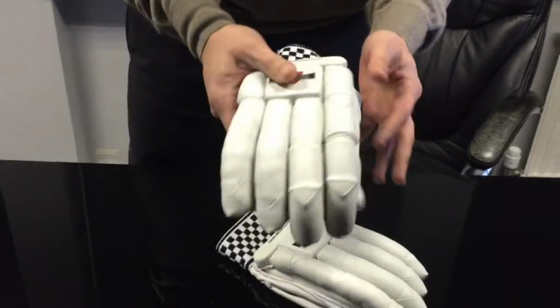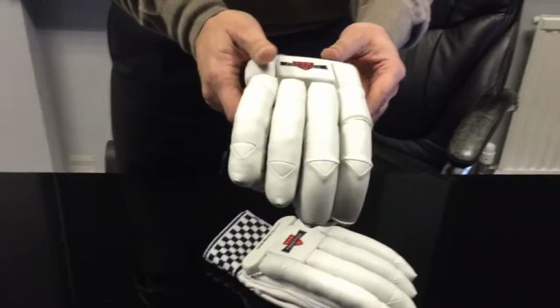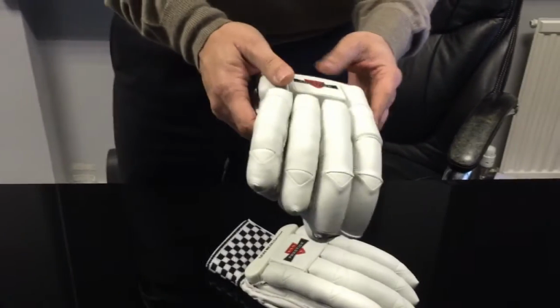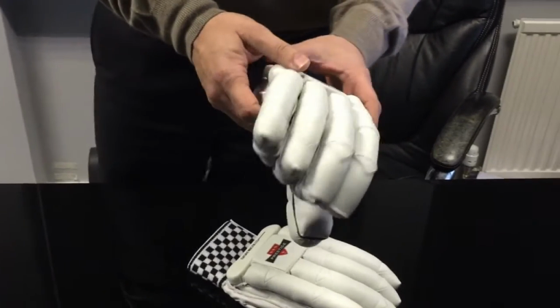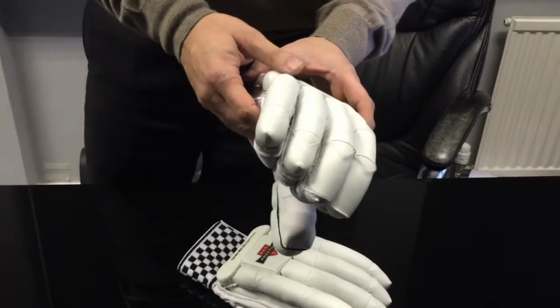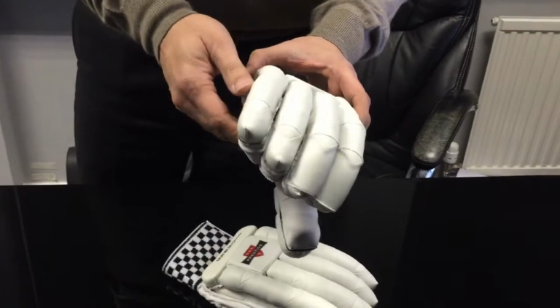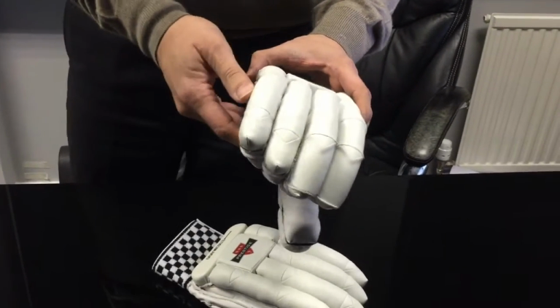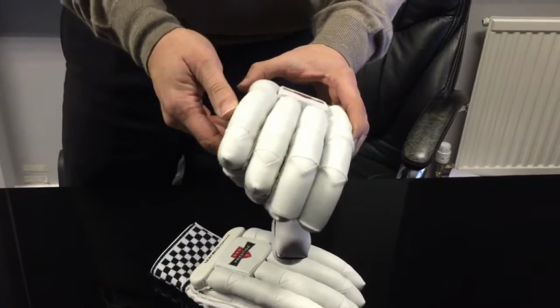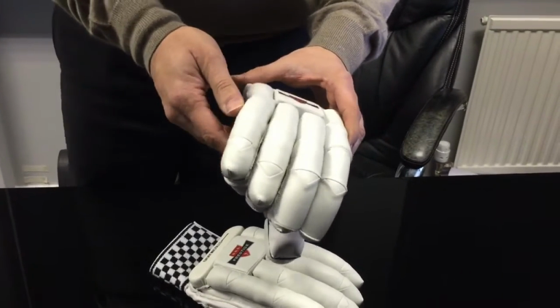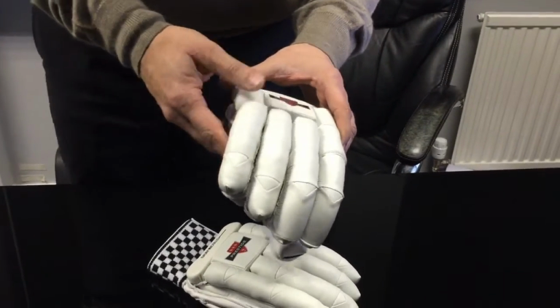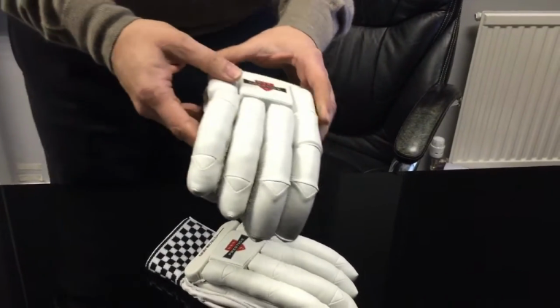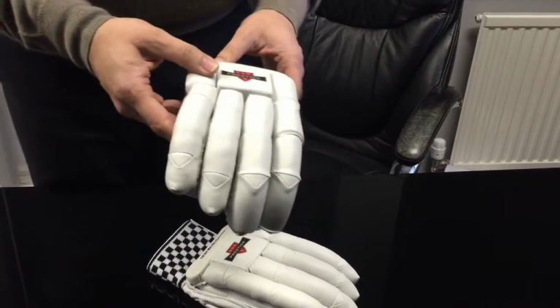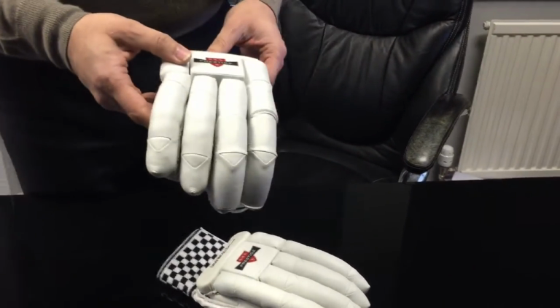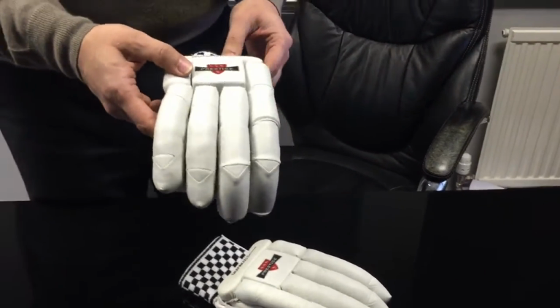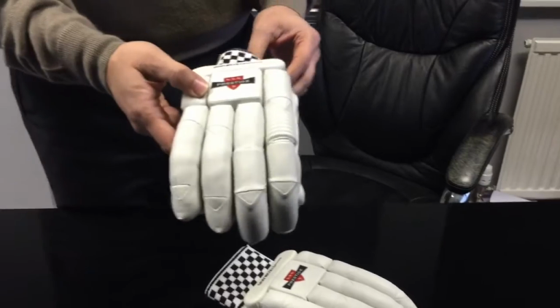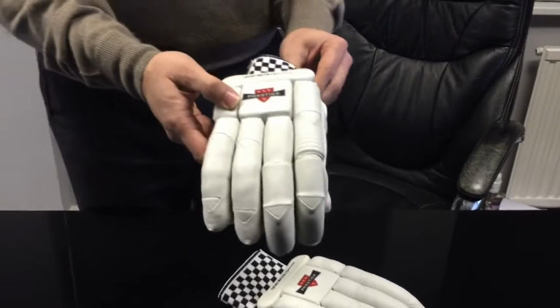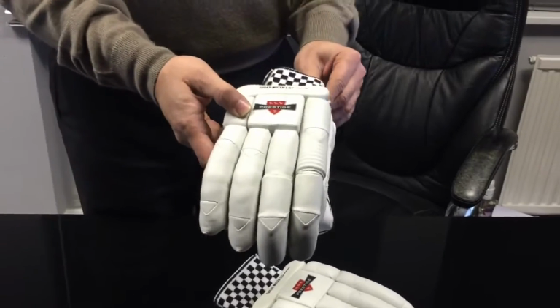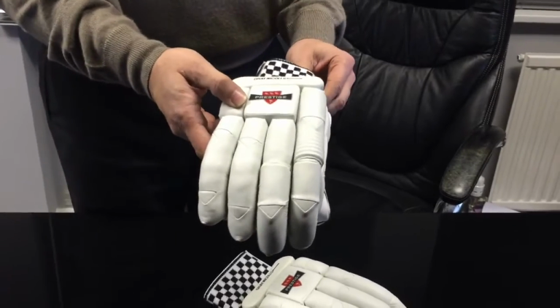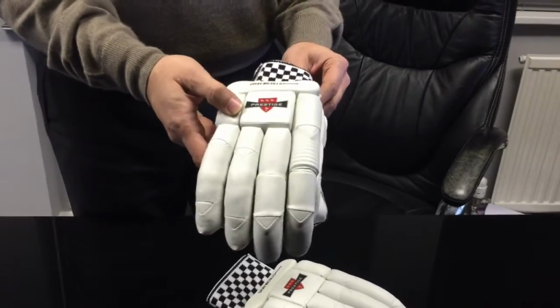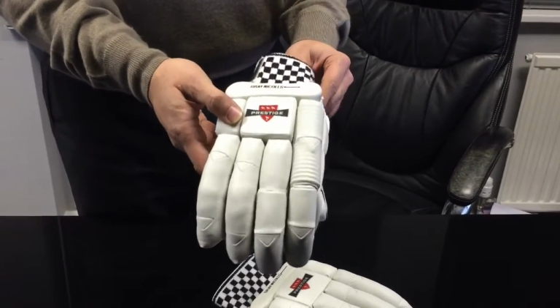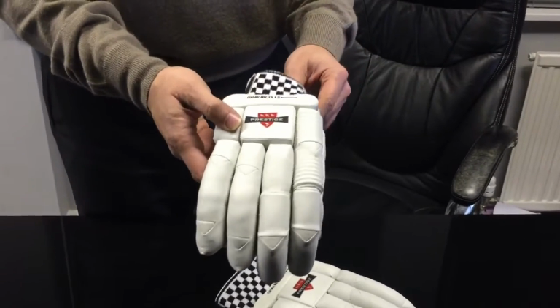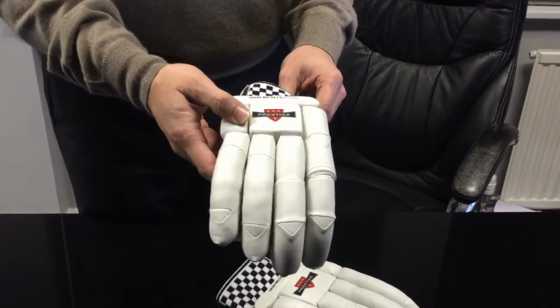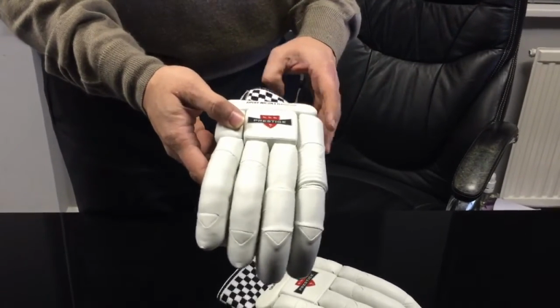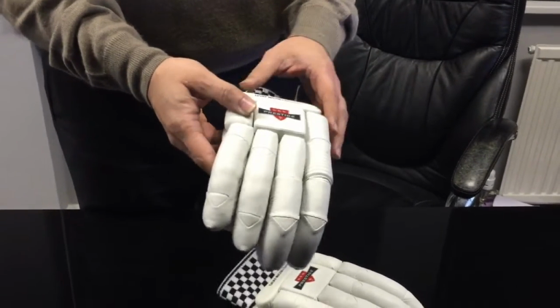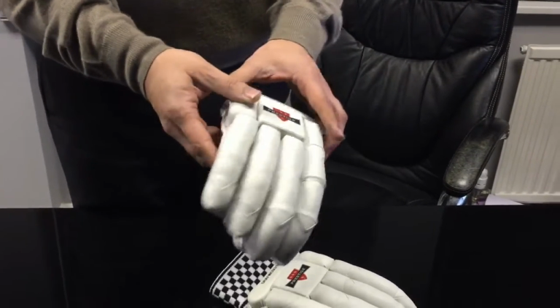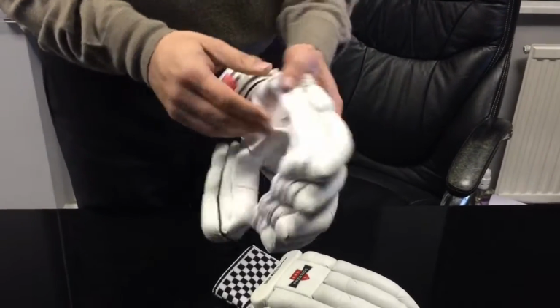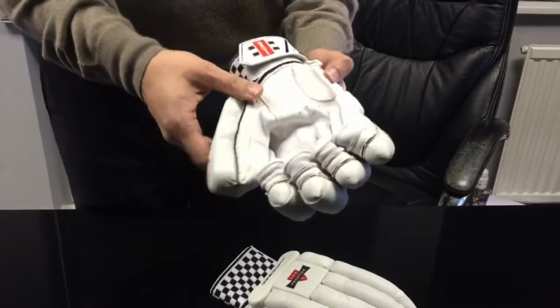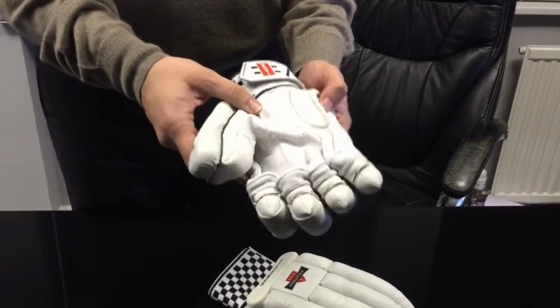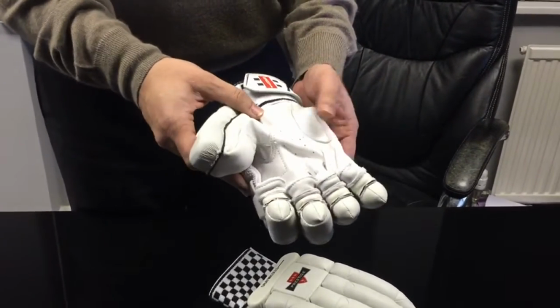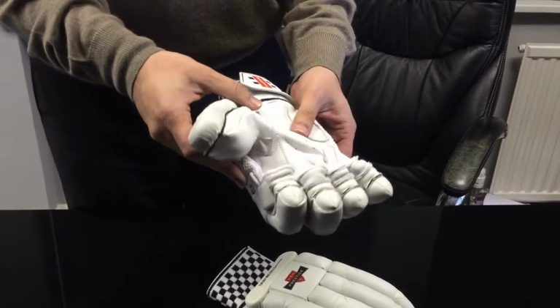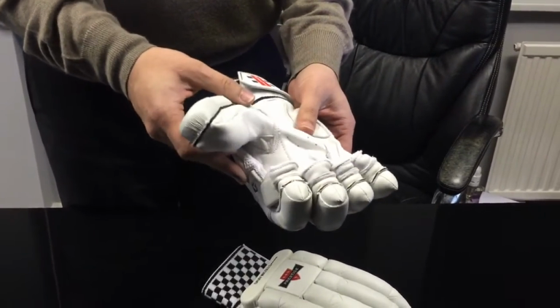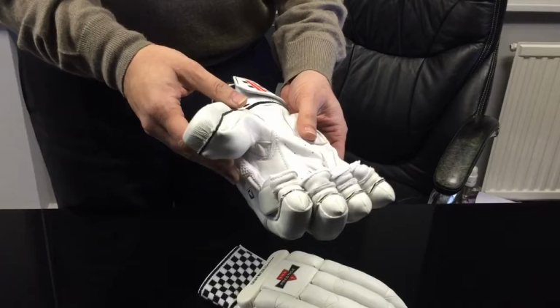It's actually sort of based on the Grey Knuckles Legend, which is a top of the range glove from Grey Knuckles, but these ones have been introduced to cater to a particular price point.